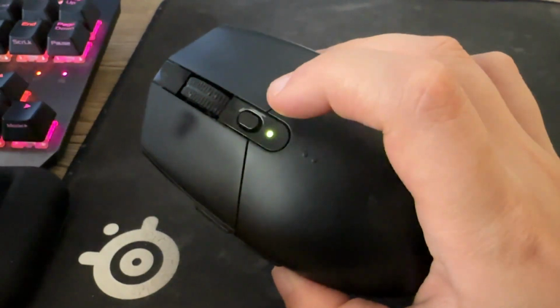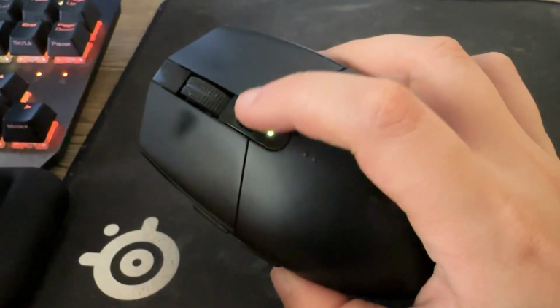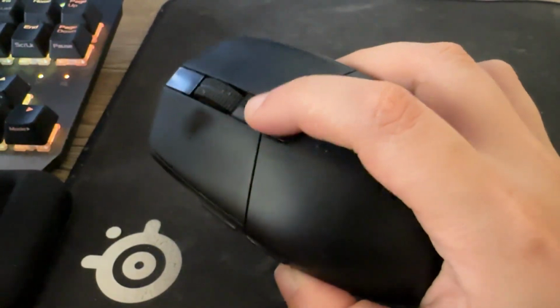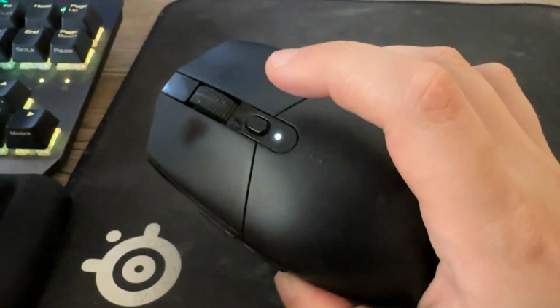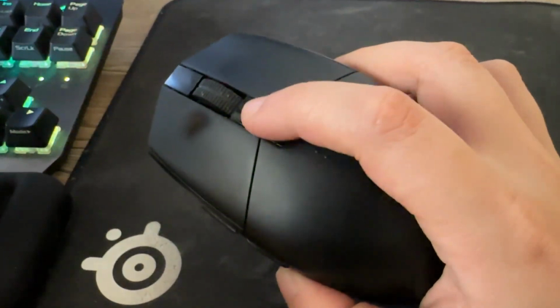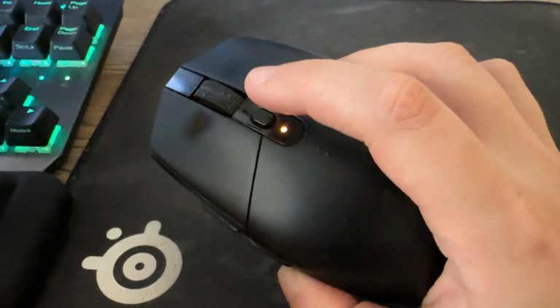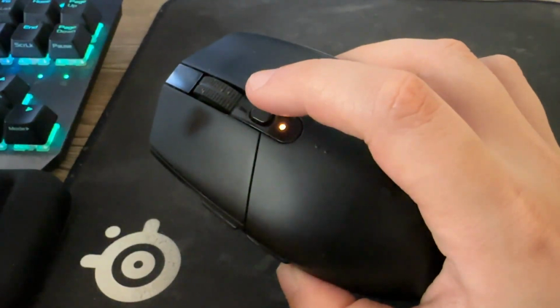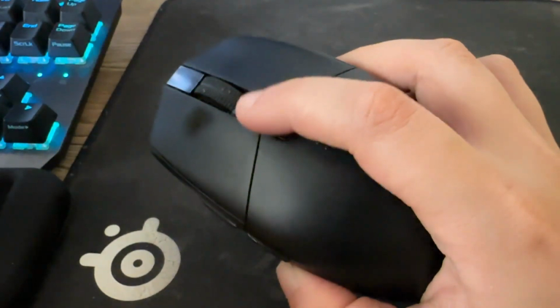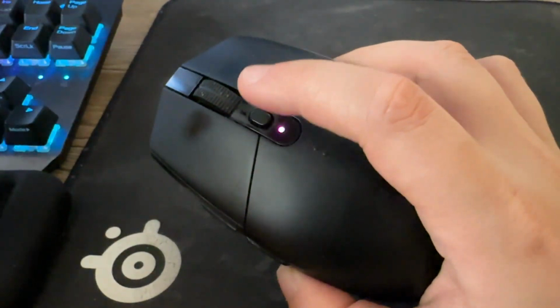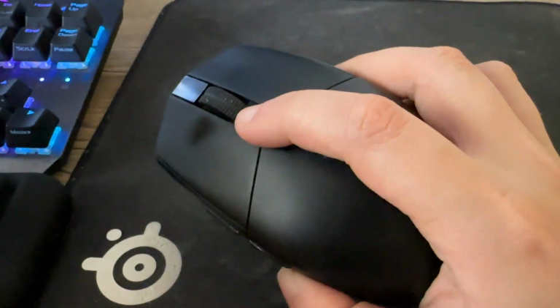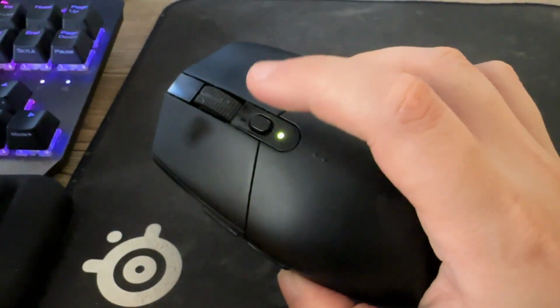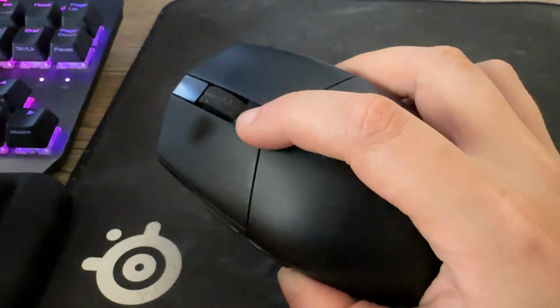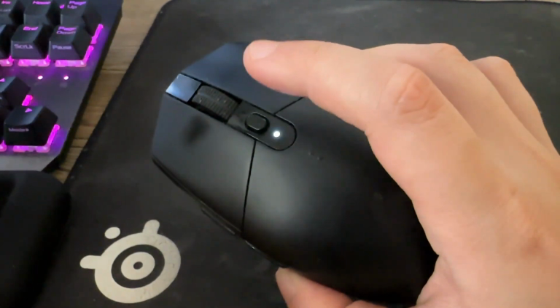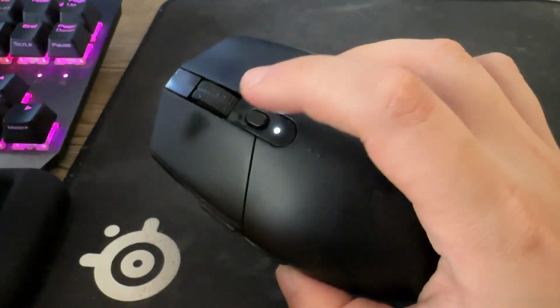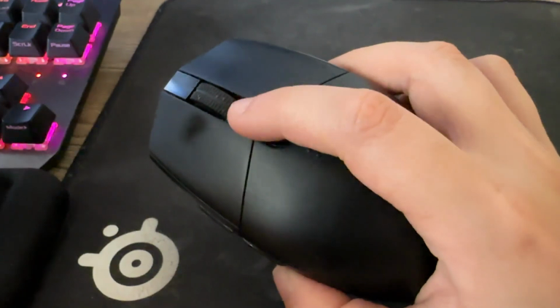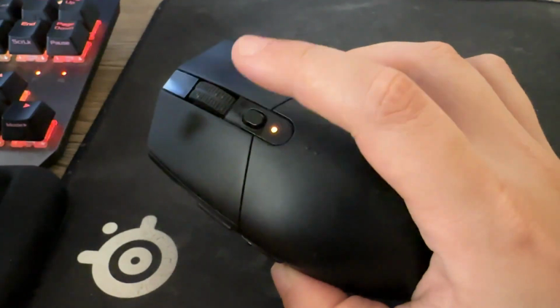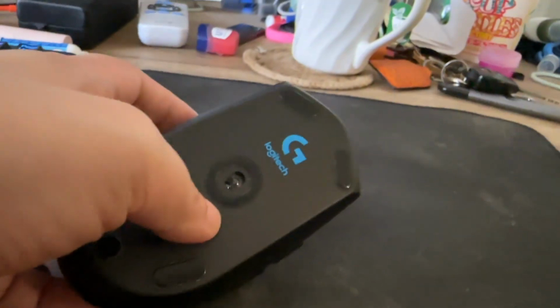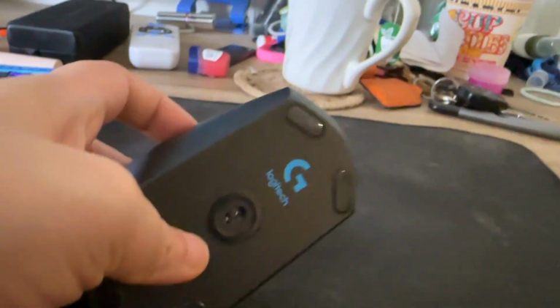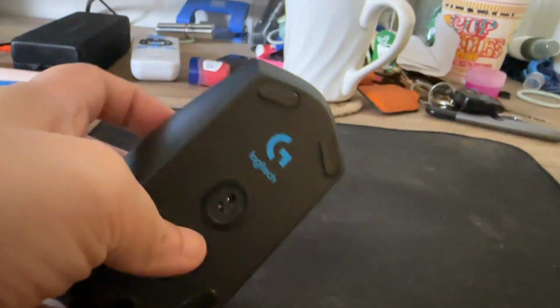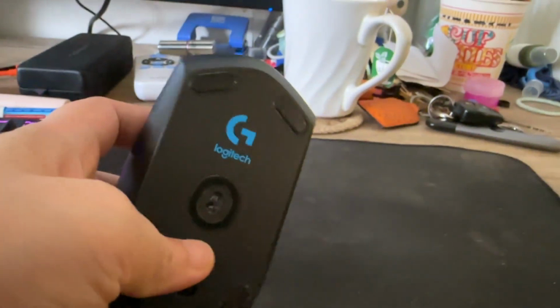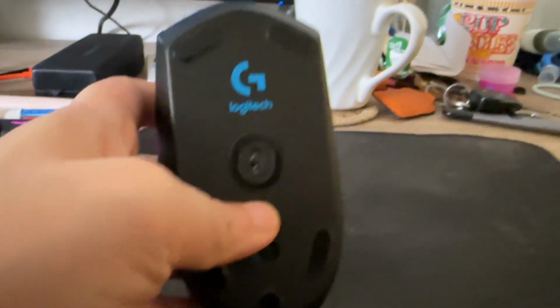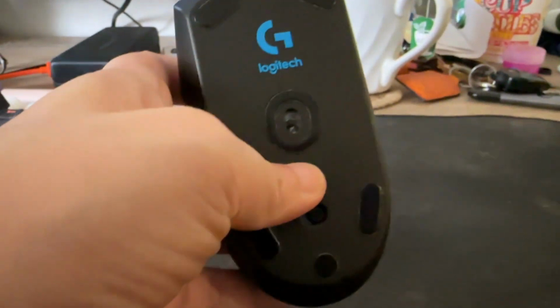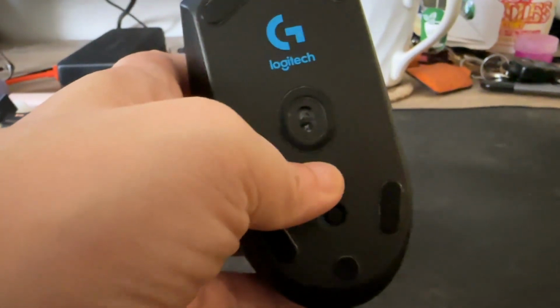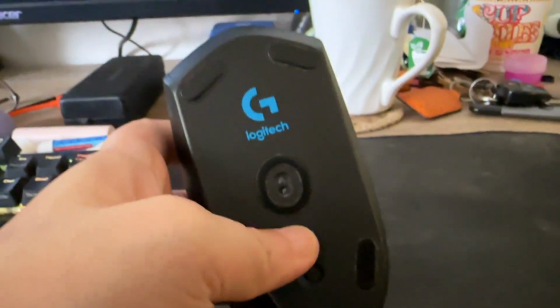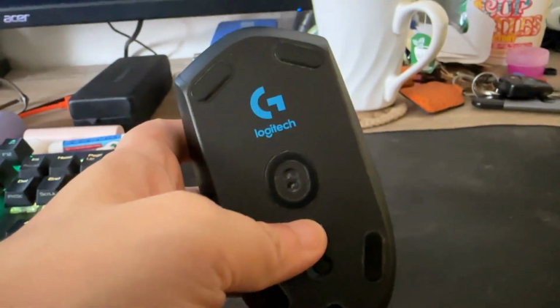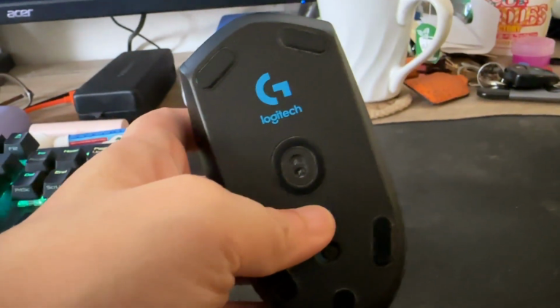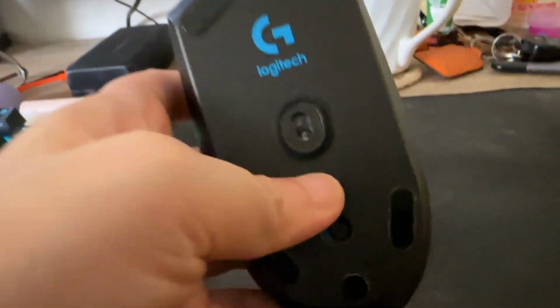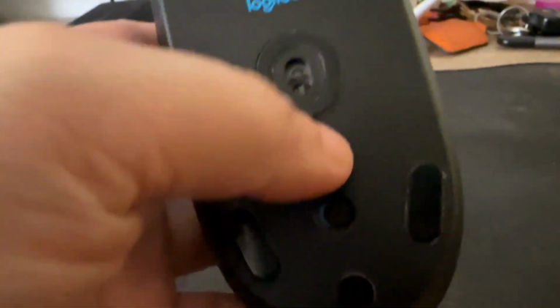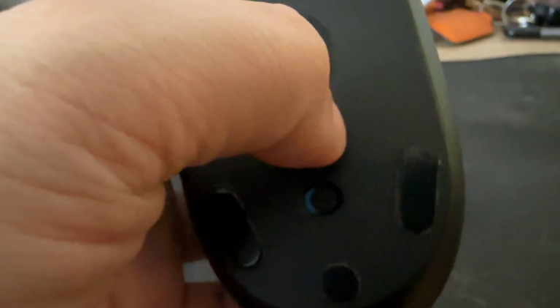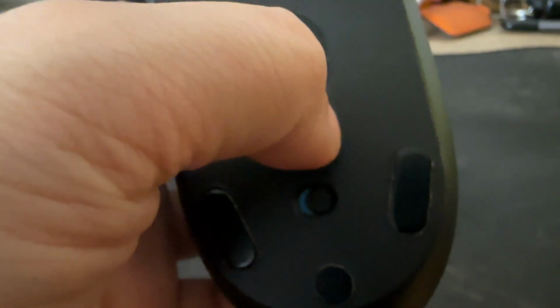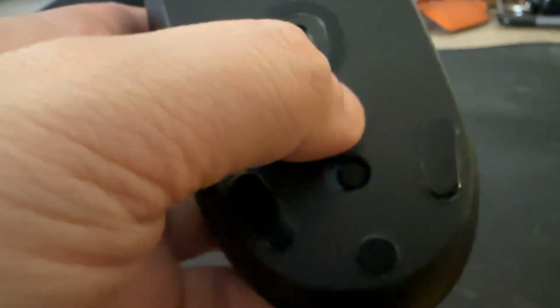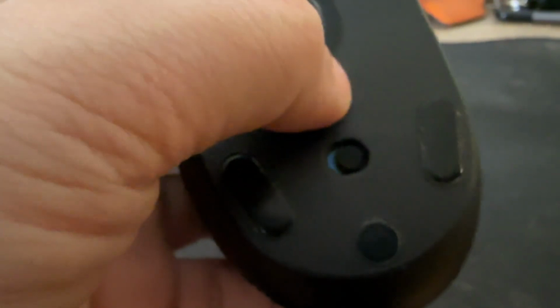However, it blinks red as a warning that the battery power is low. You may also check the battery percentage in the Logitech G-Hub PC app.